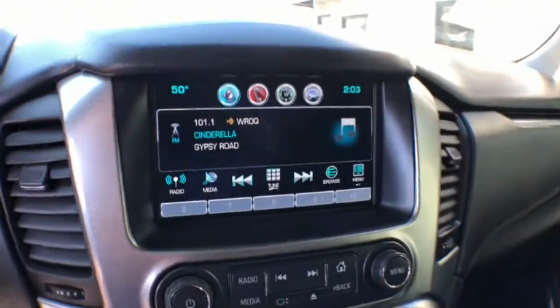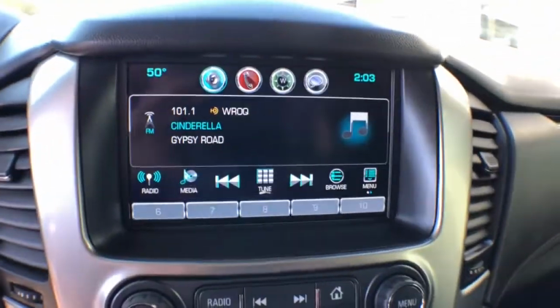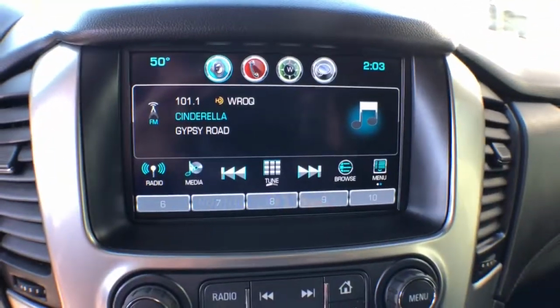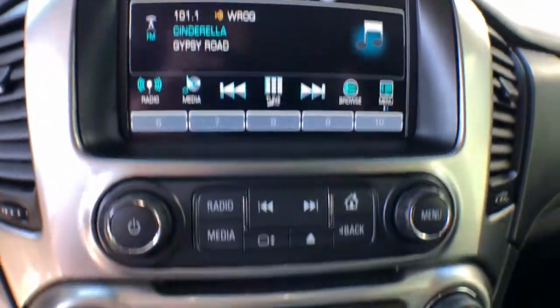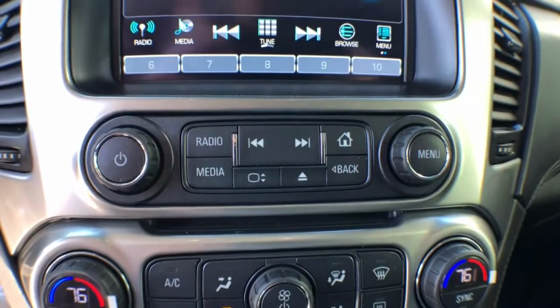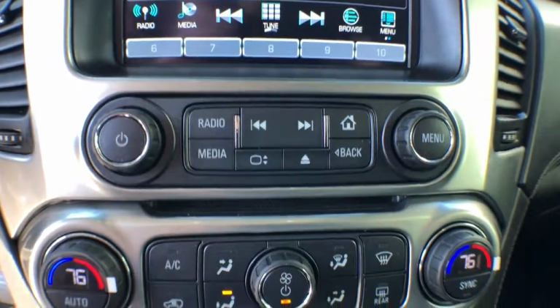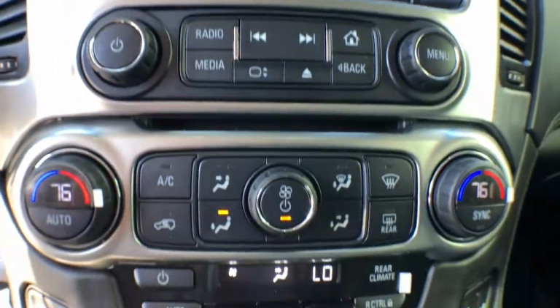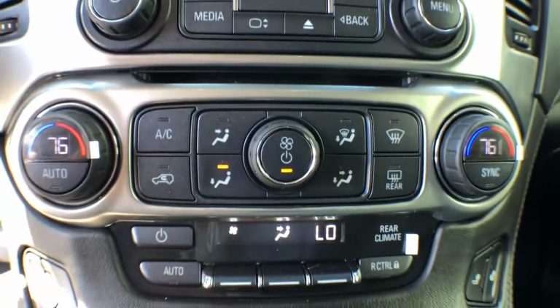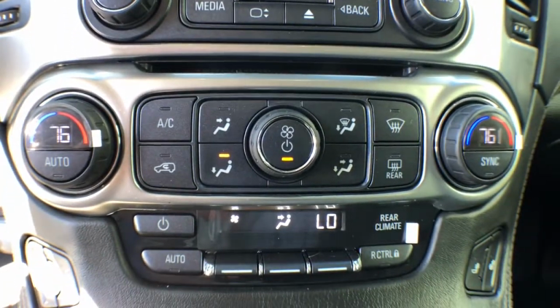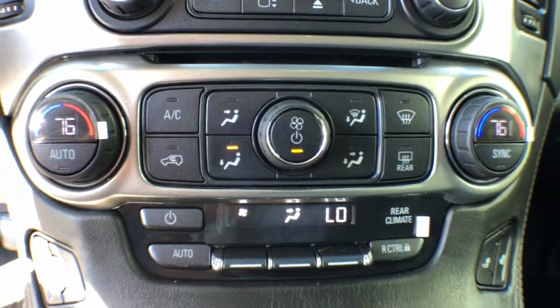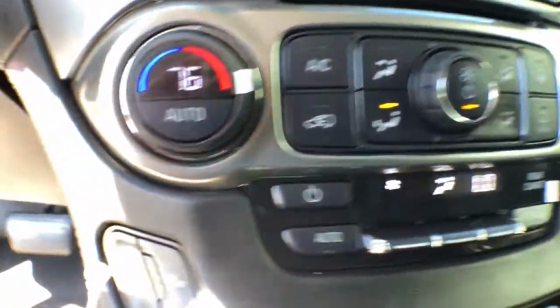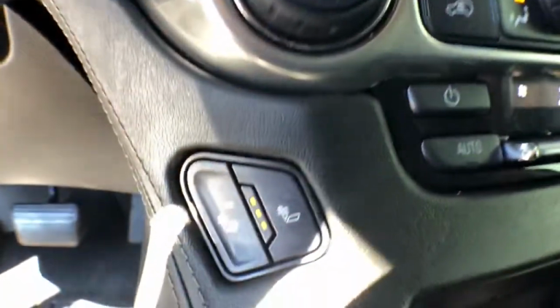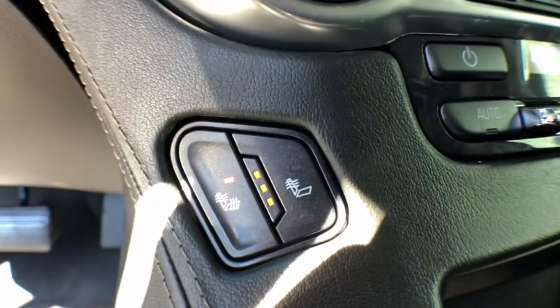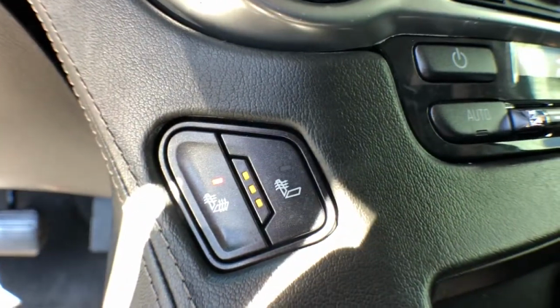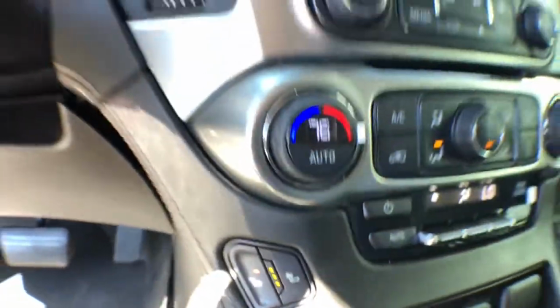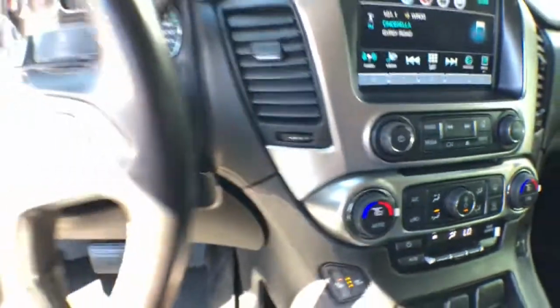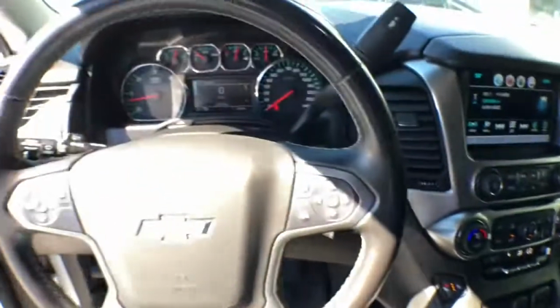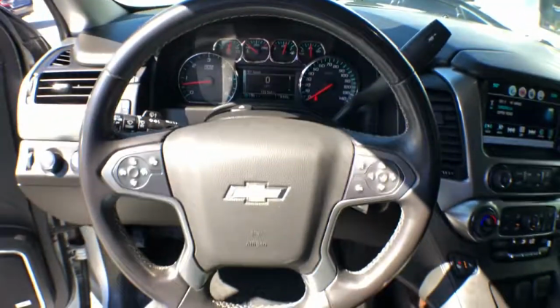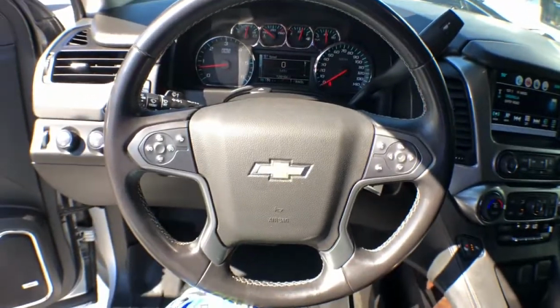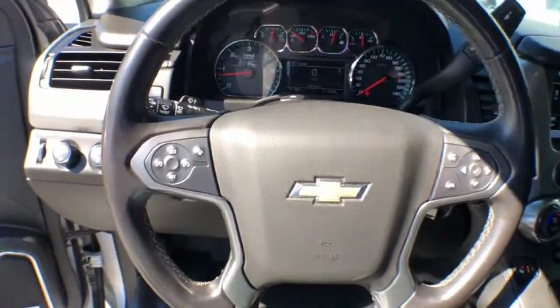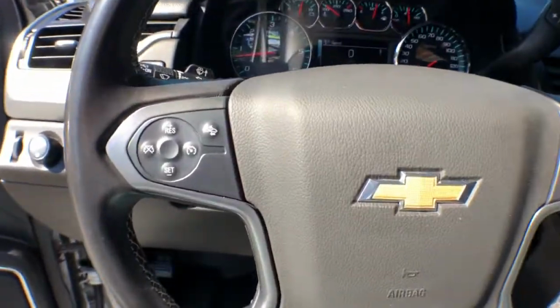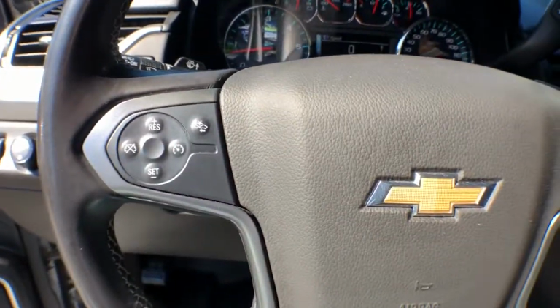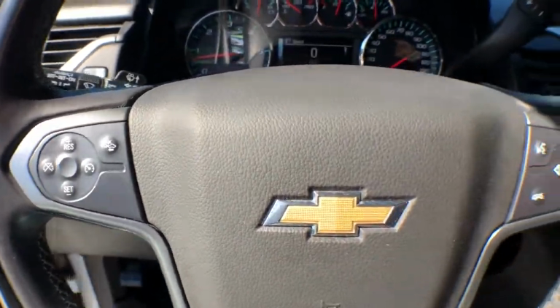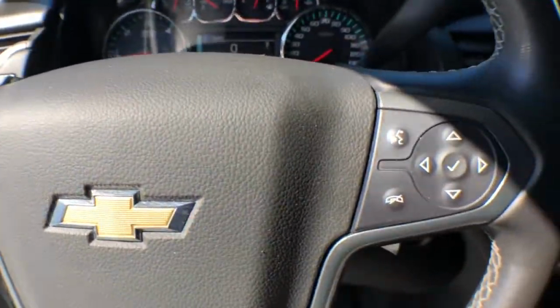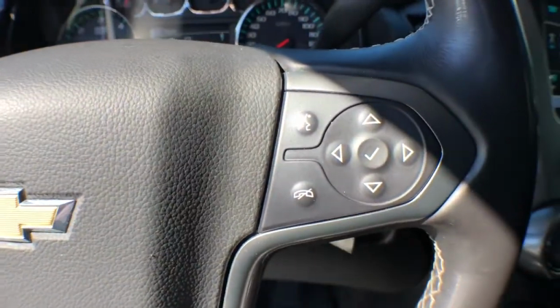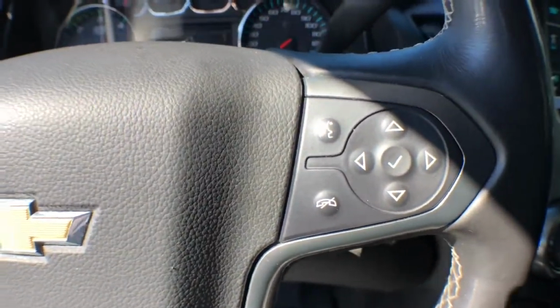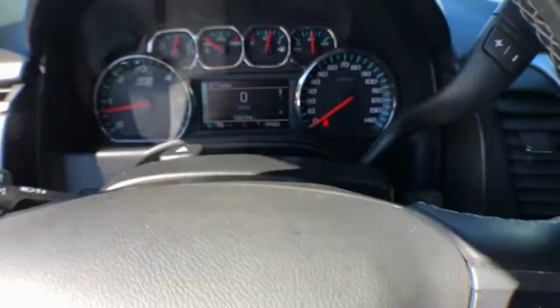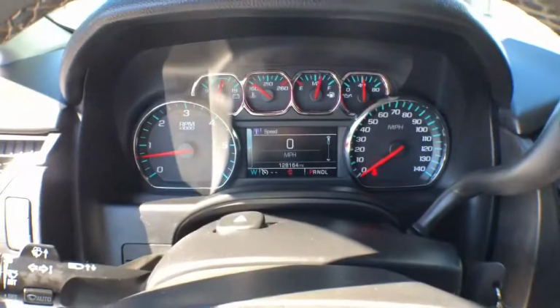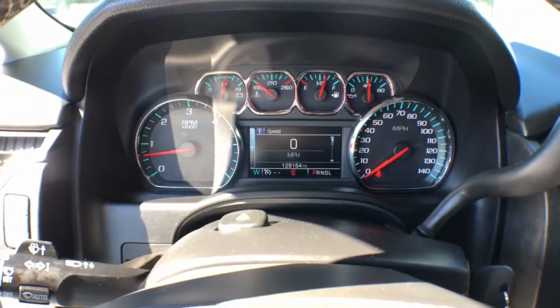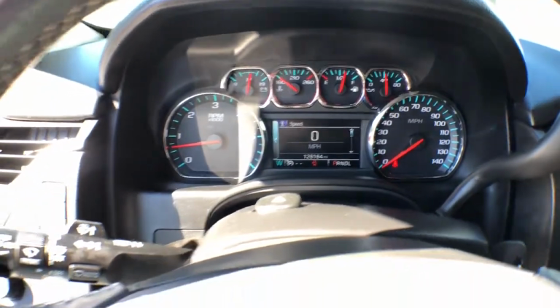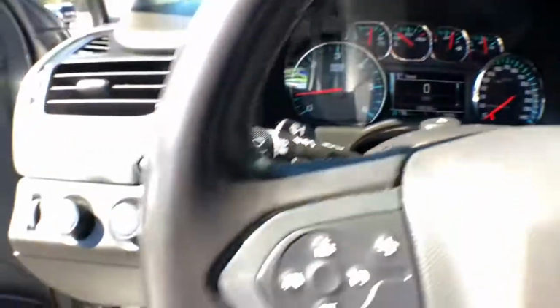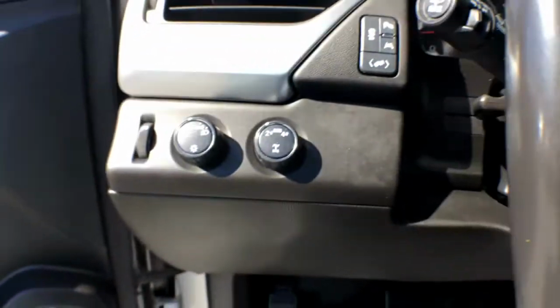The following are some of this vehicle's highlighted options: keyless entry, heated mirrors, power liftgate, Bluetooth, universal garage door opener, automatic headlights, power windows, and front floor mats.